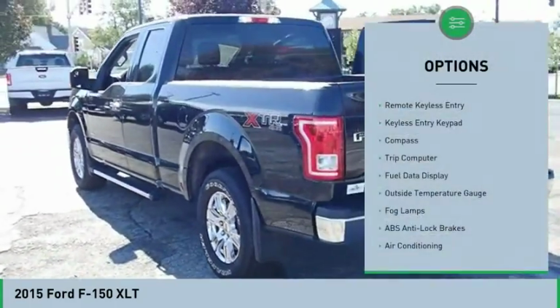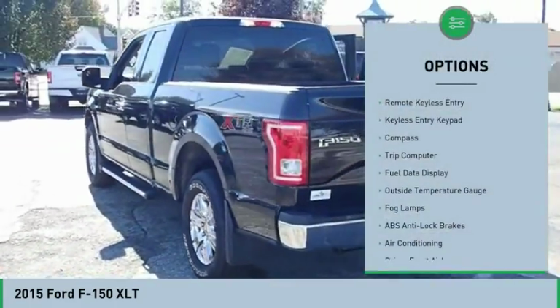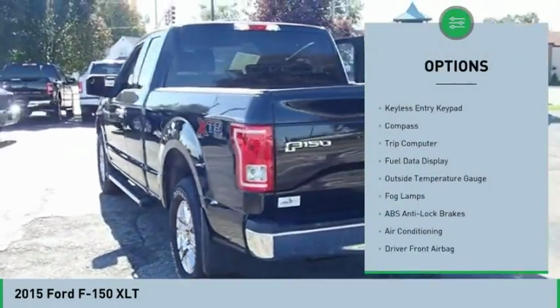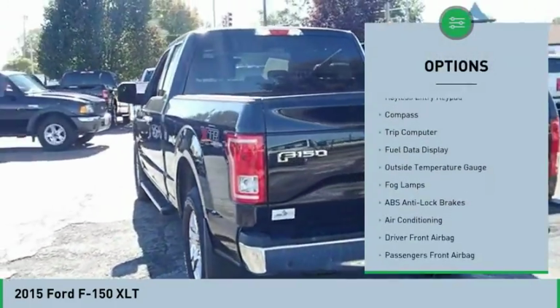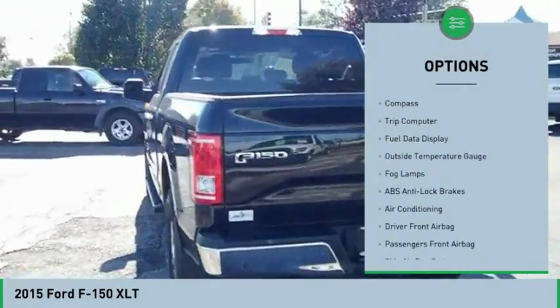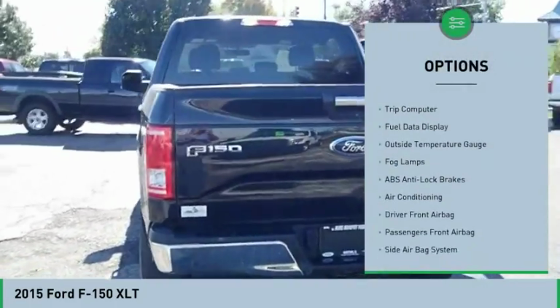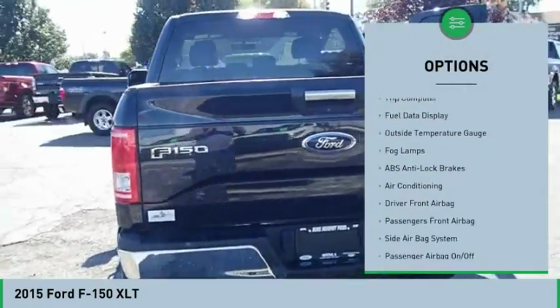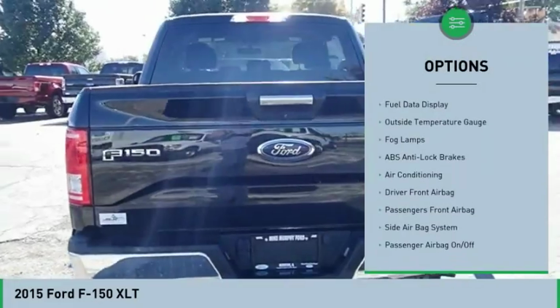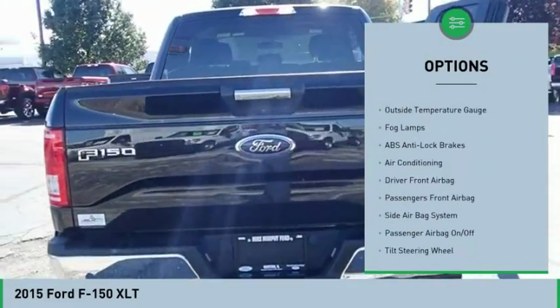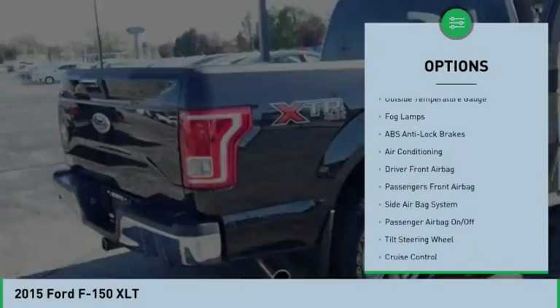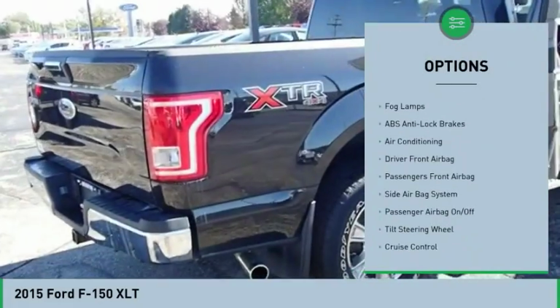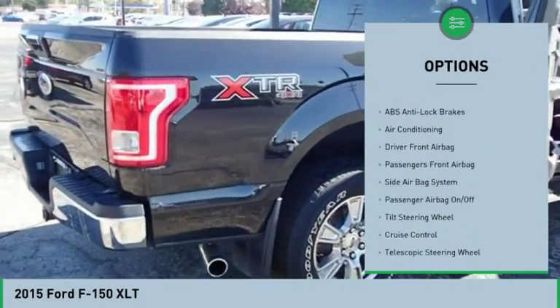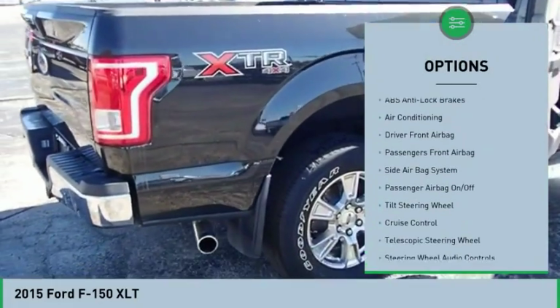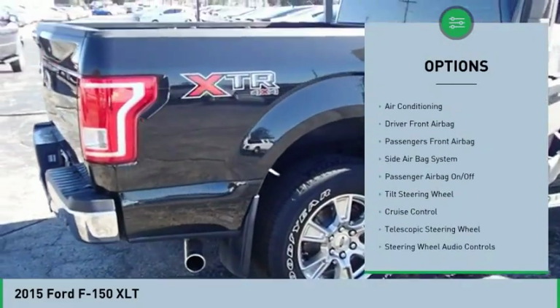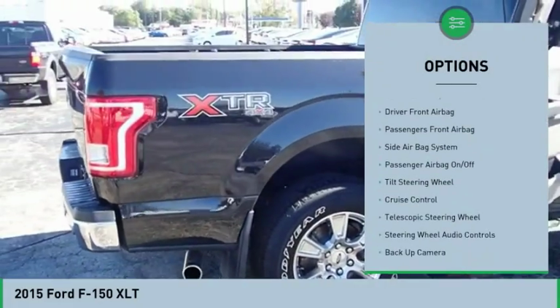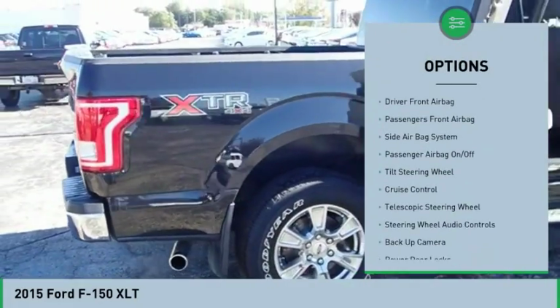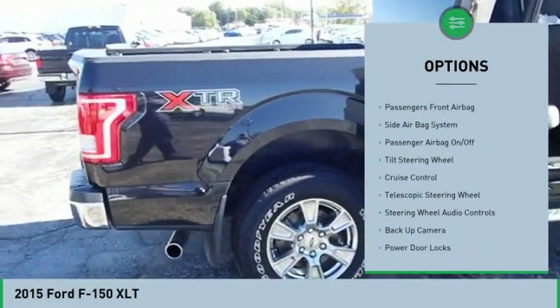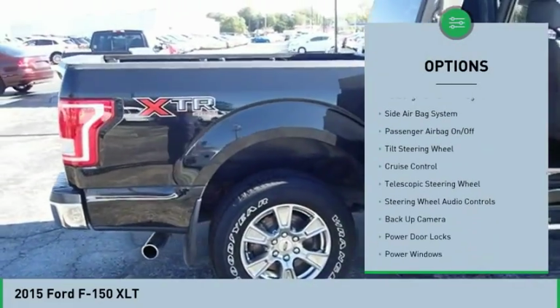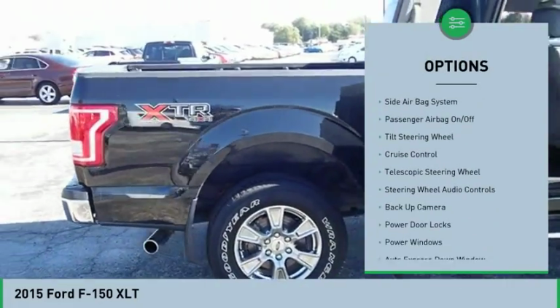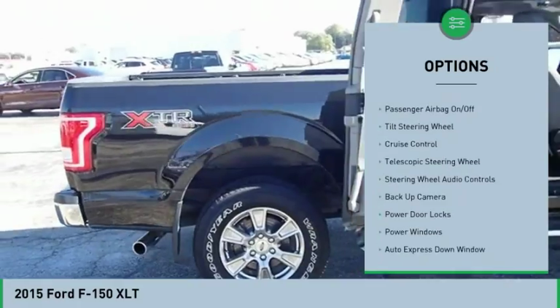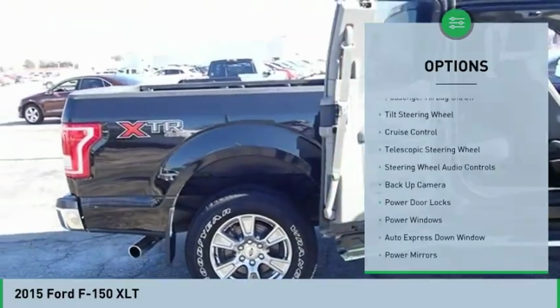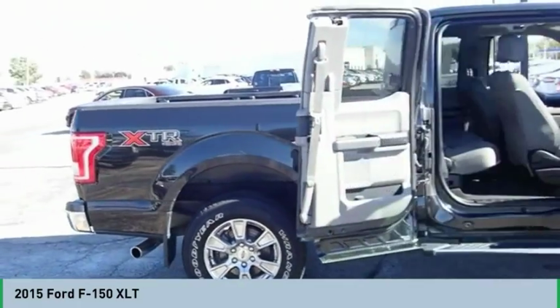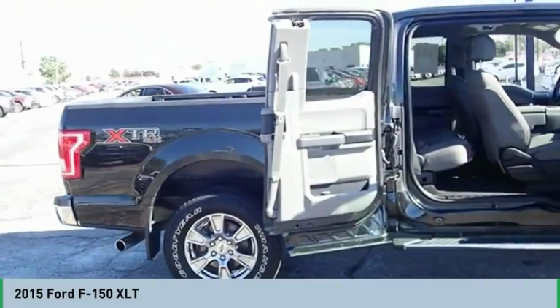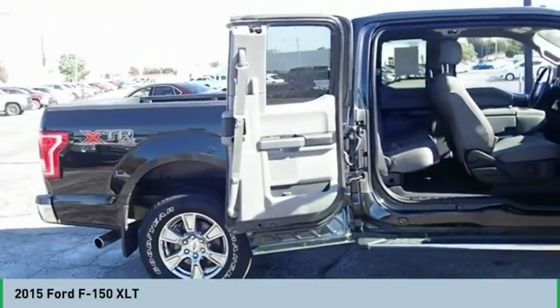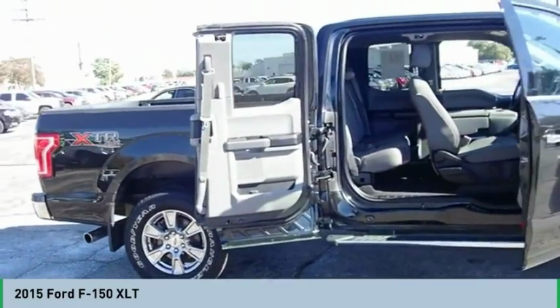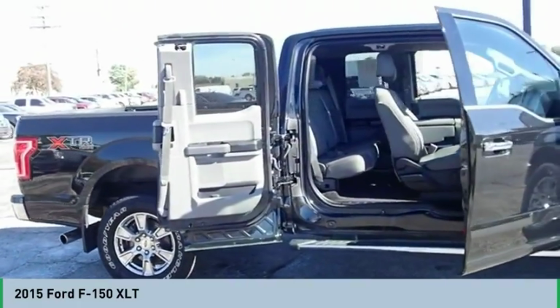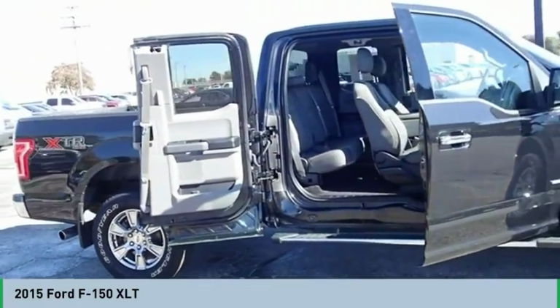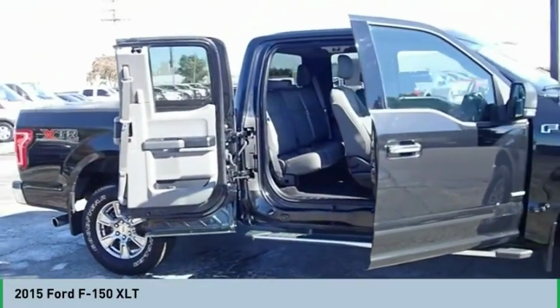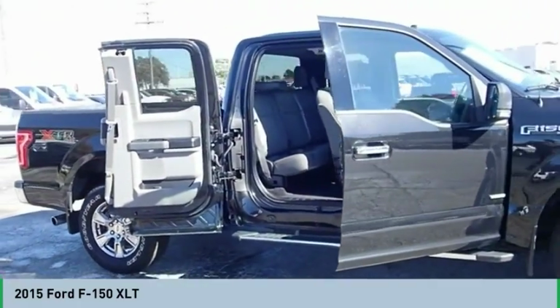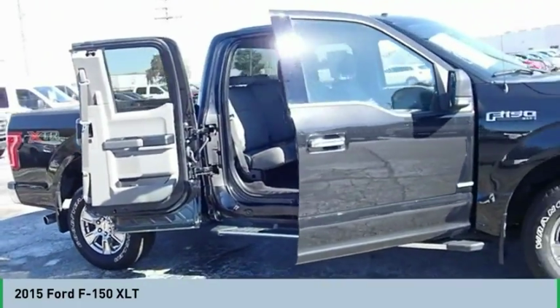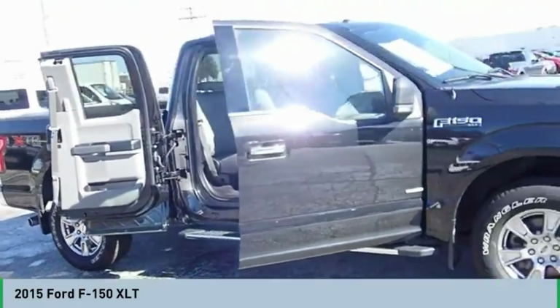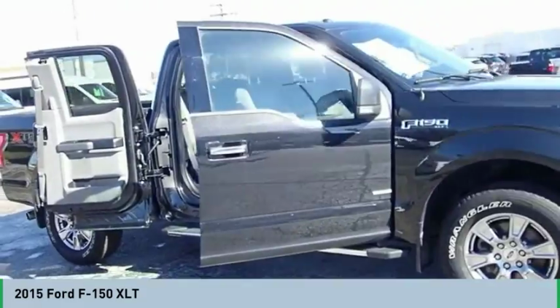Powered driver's seat, backup camera, keyless entry, steering wheel audio controls, air conditioning, auto express down window, hands-free link system, cruise control, auto headlight on-off, passenger airbag.